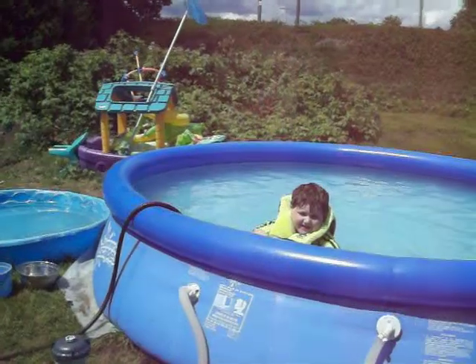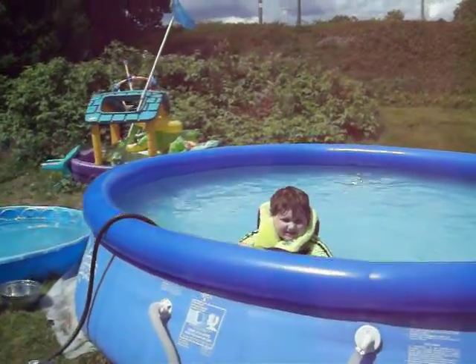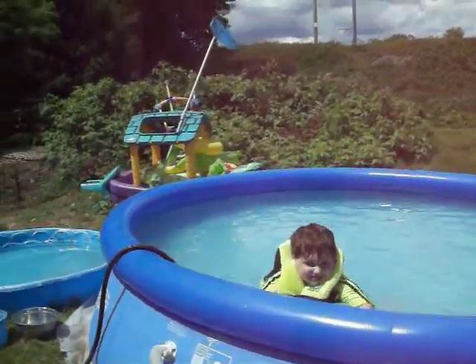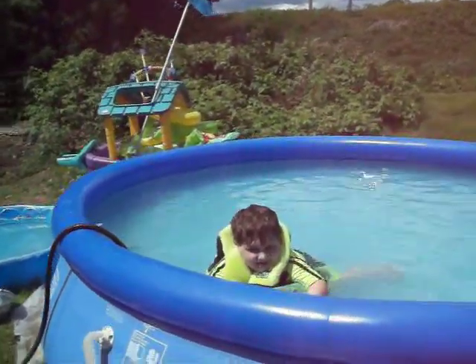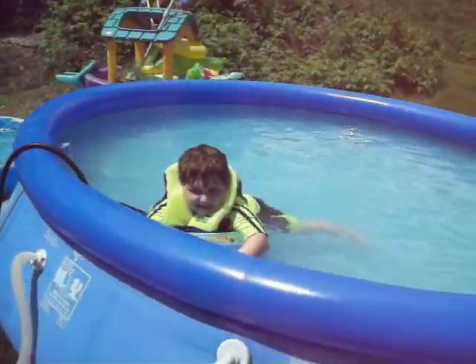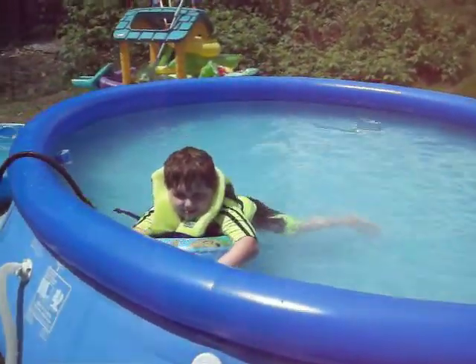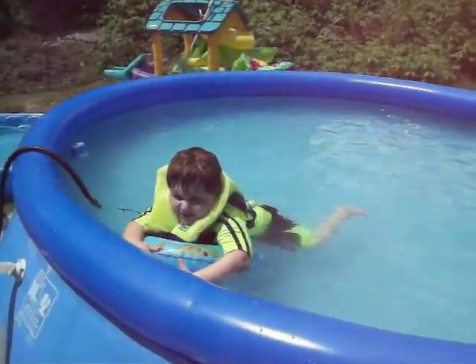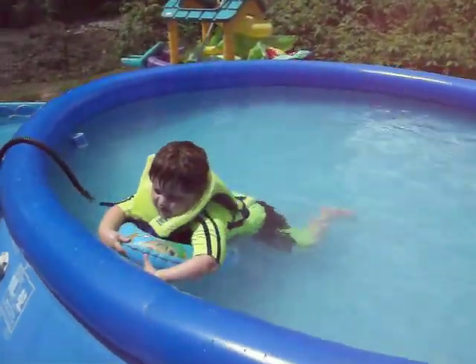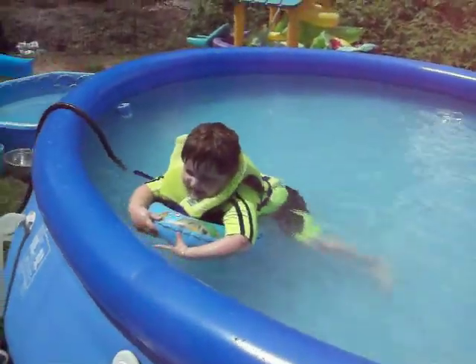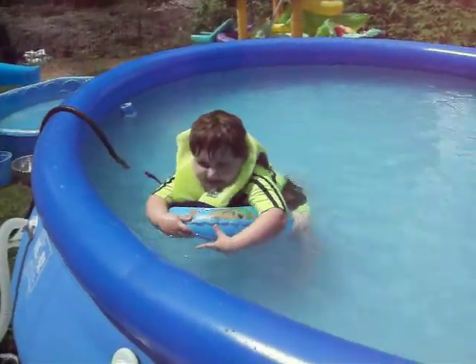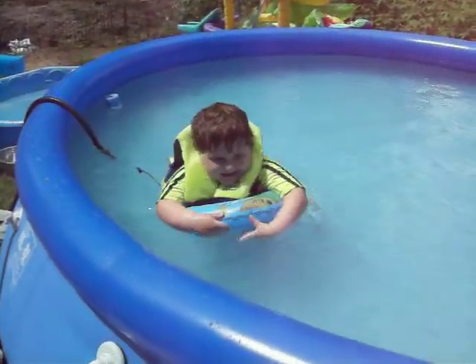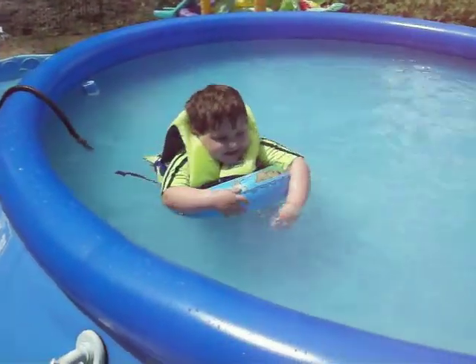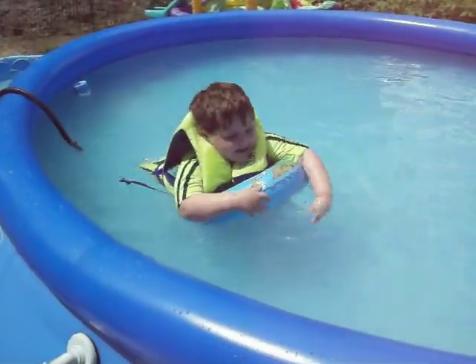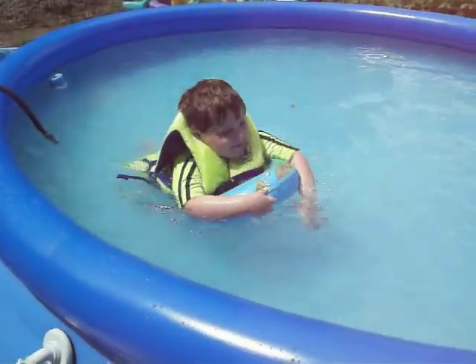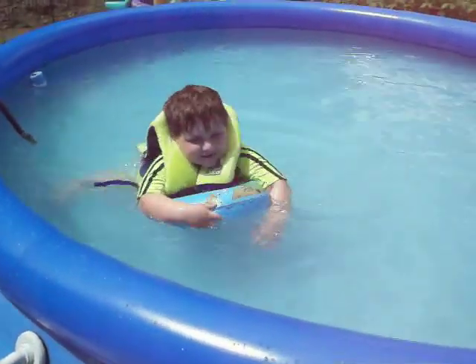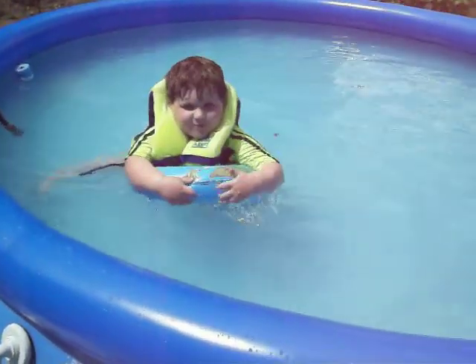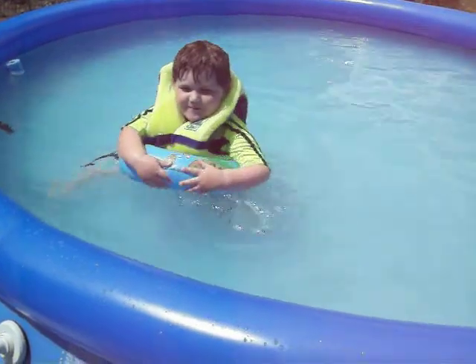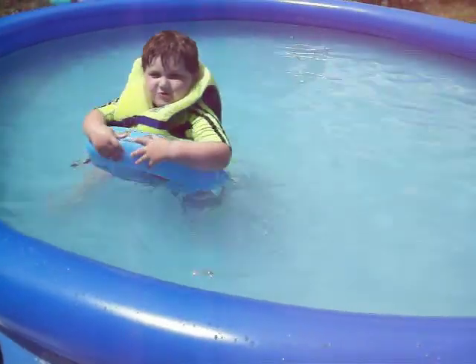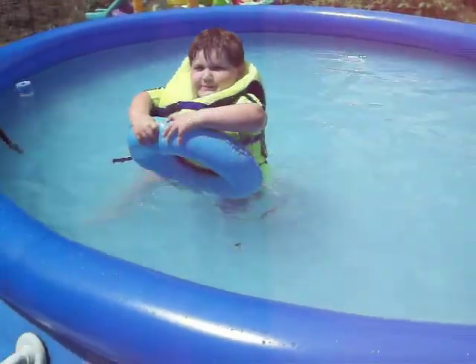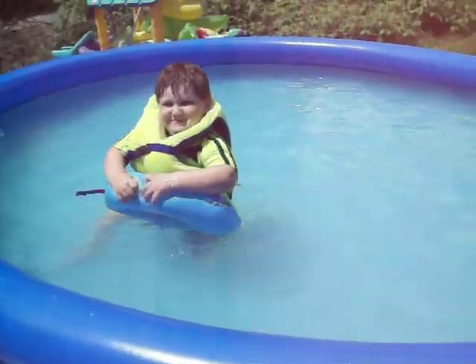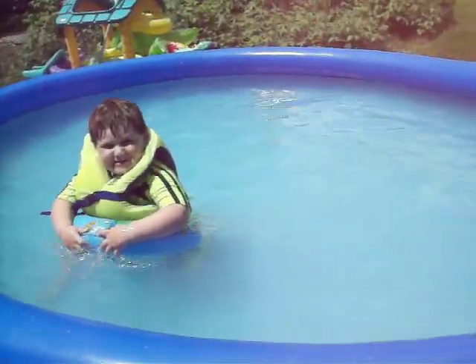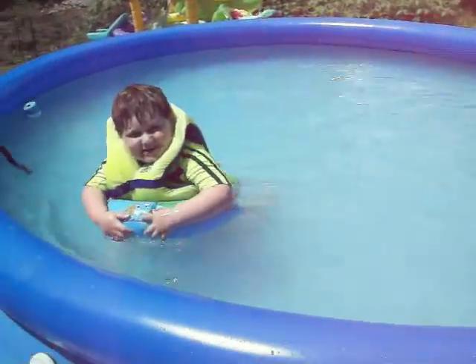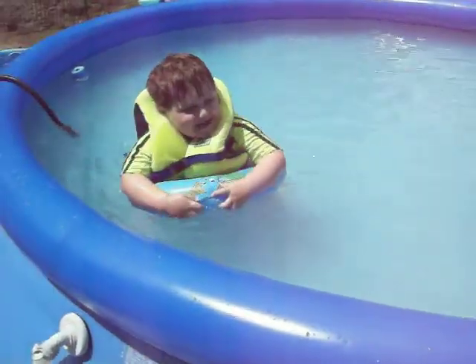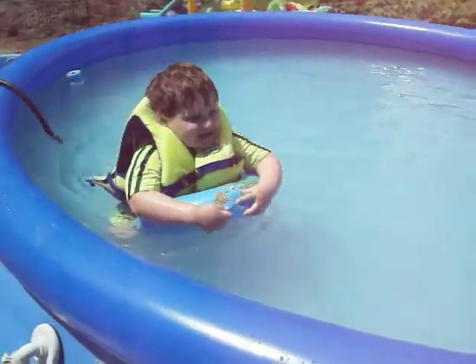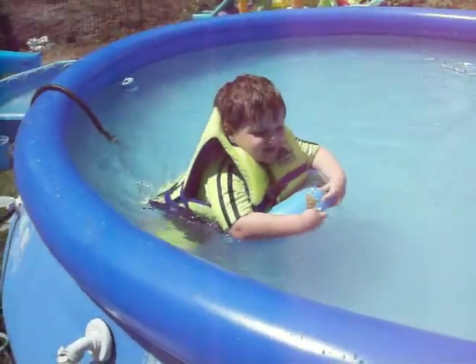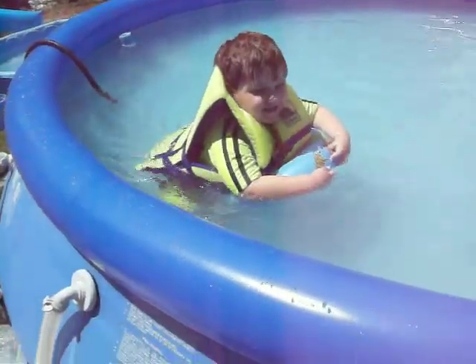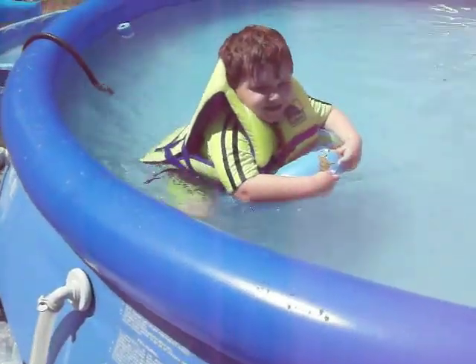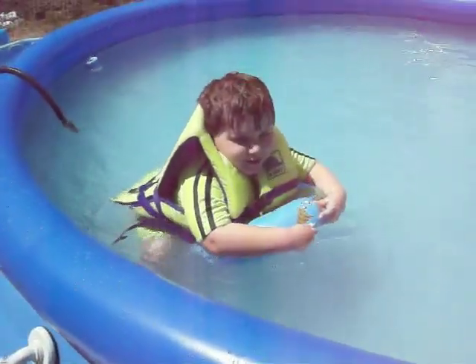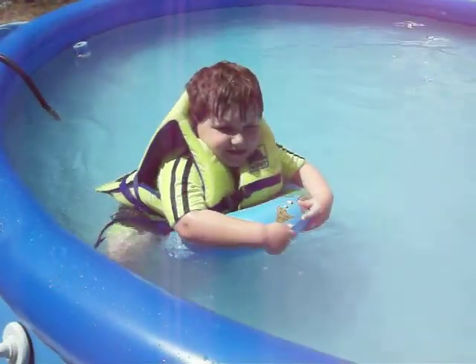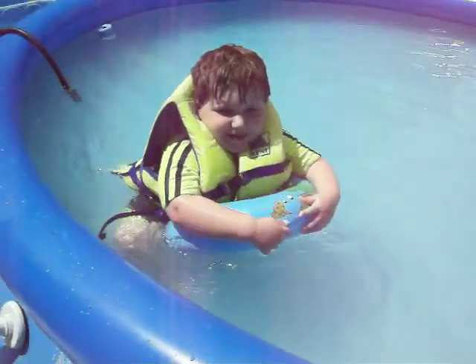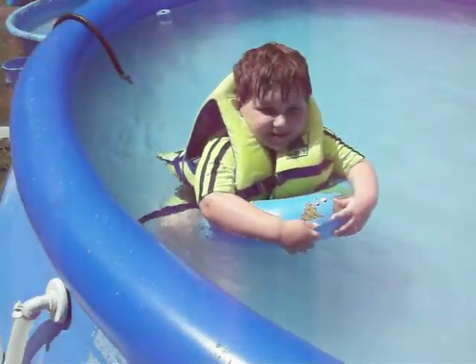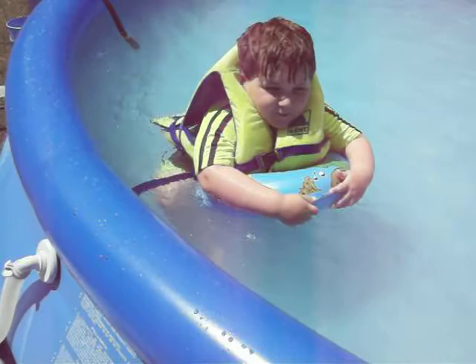This is me, Tristan, and I'm on a swimming ship. Do you want to see me swim?